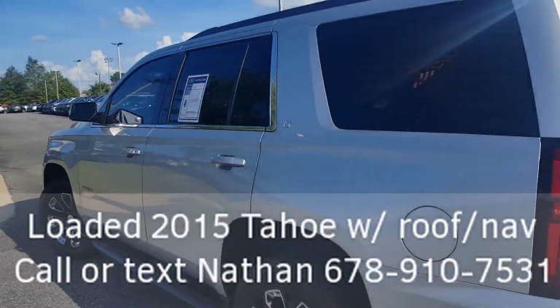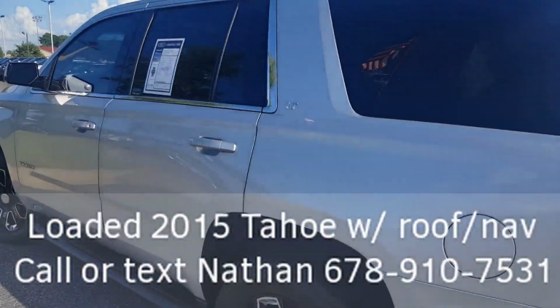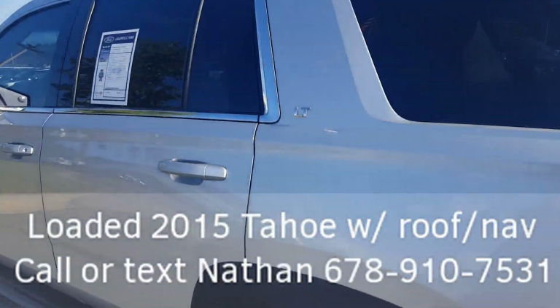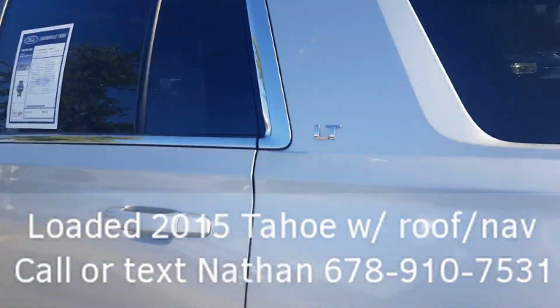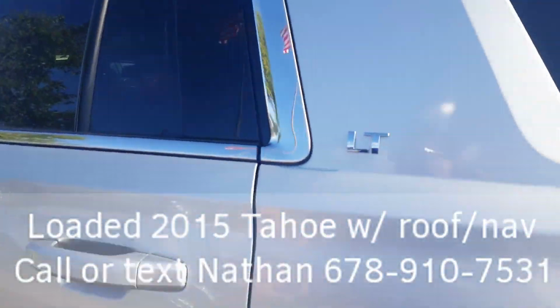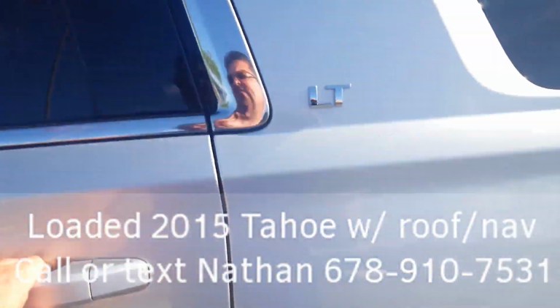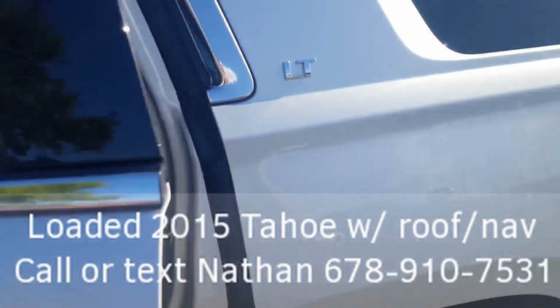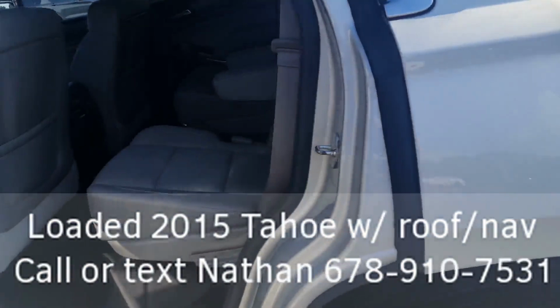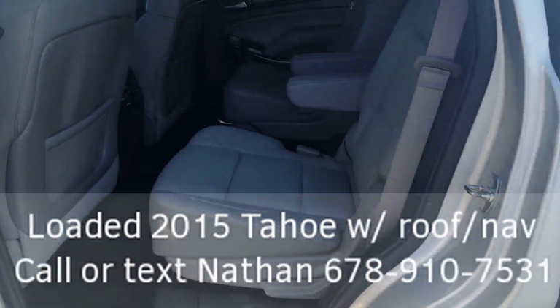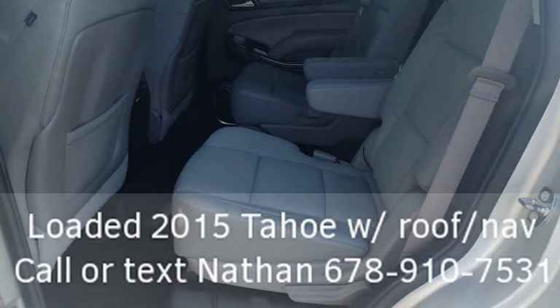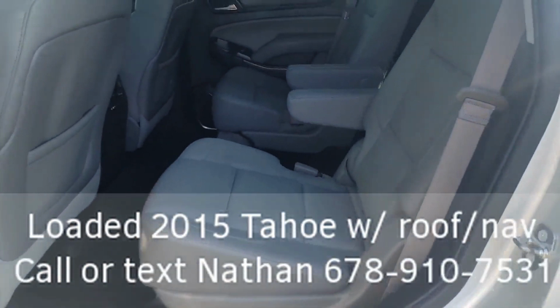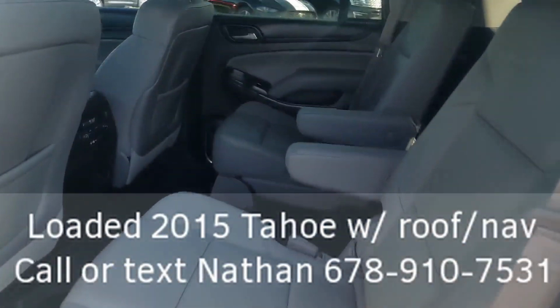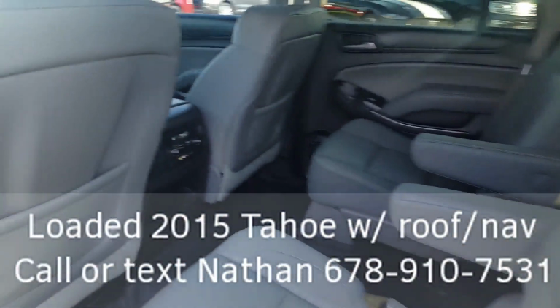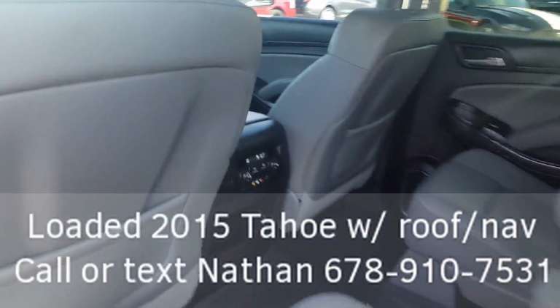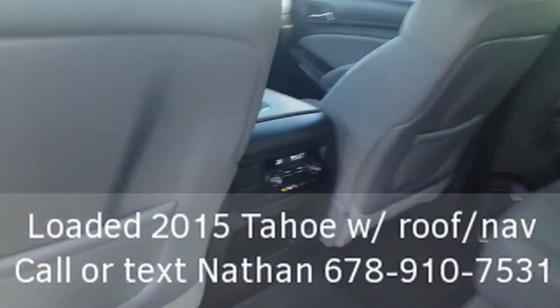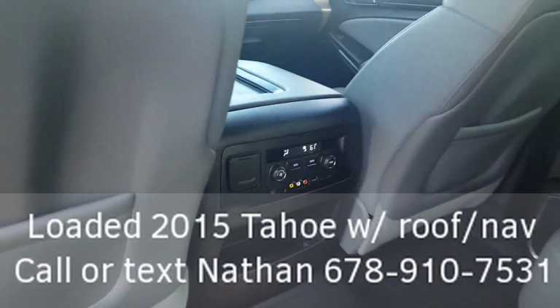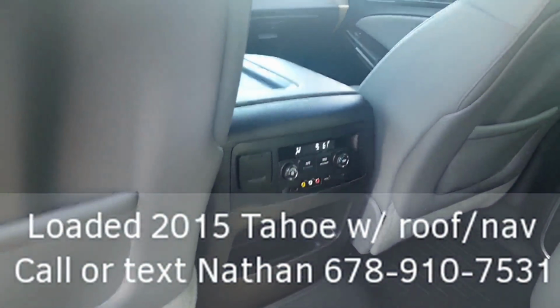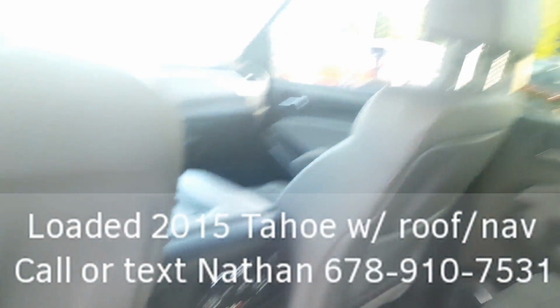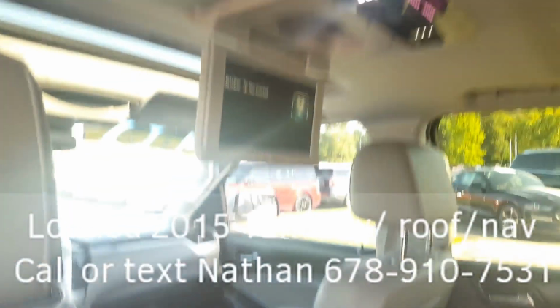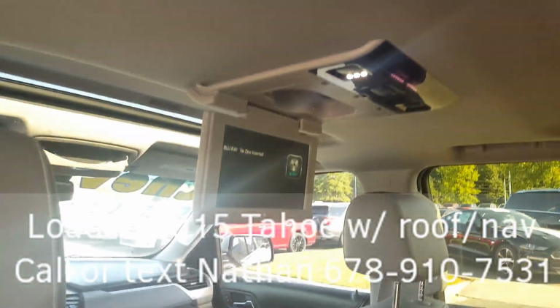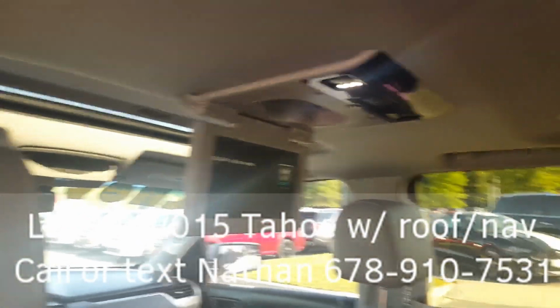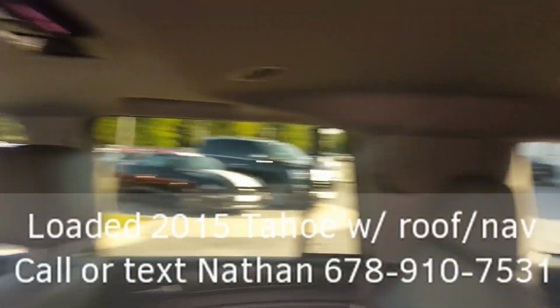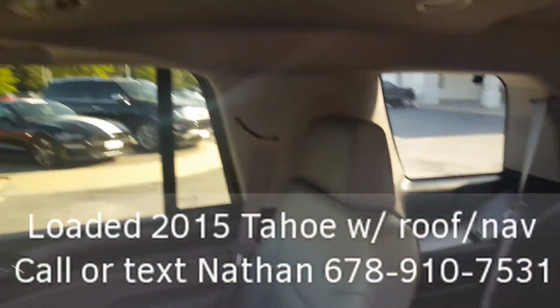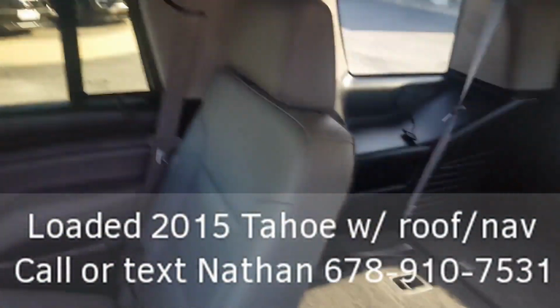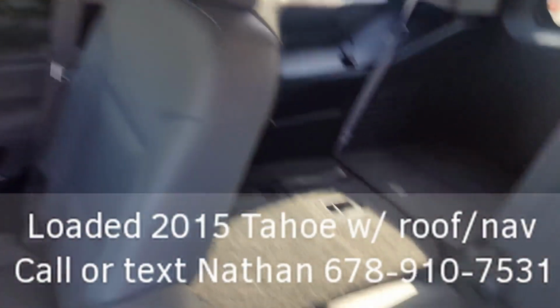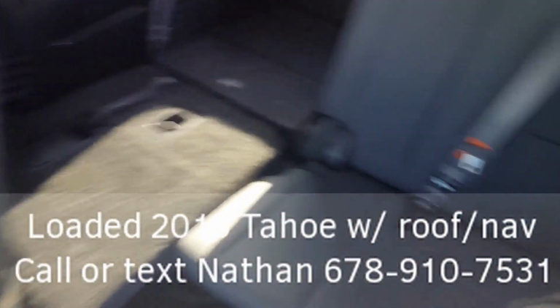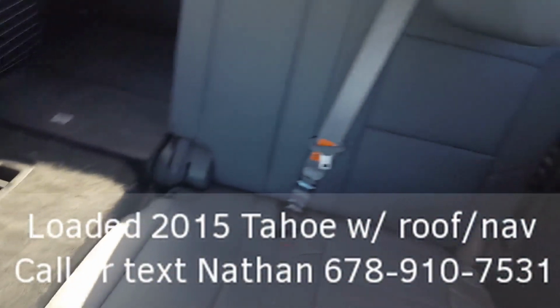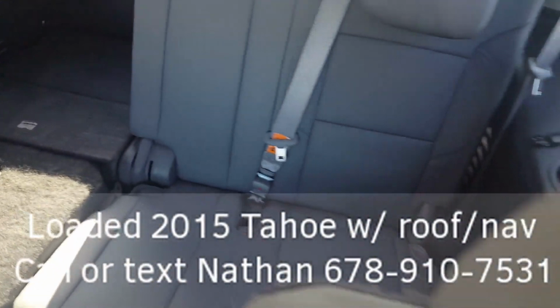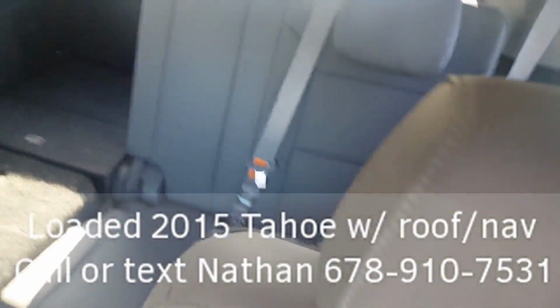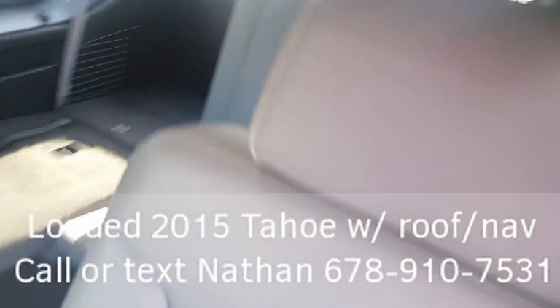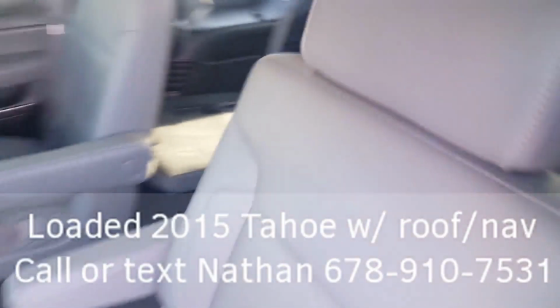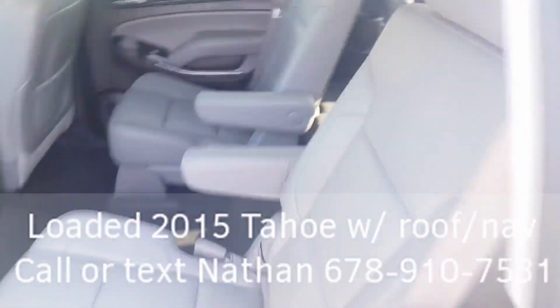Let's look inside and see how clean this vehicle is. It does have your bucket seats on the second row, plug-ins for the DVD player, and an easy-to-fold-down third row seat for three people back there.